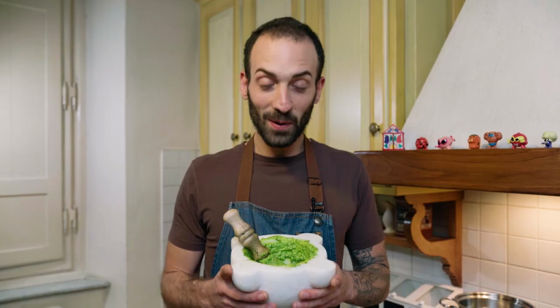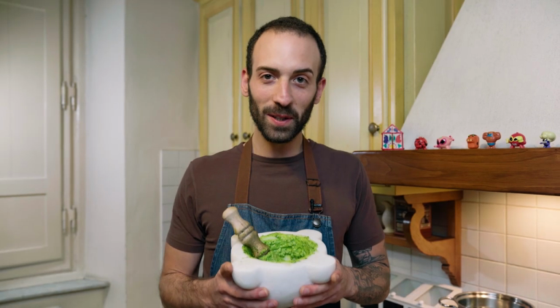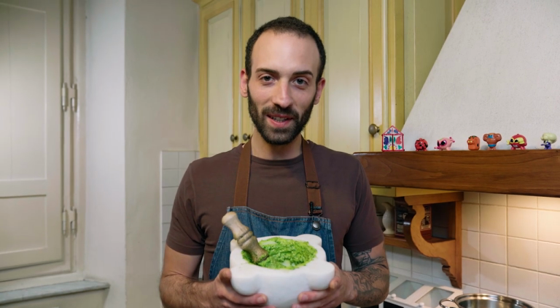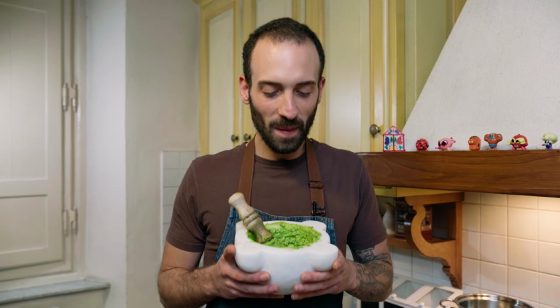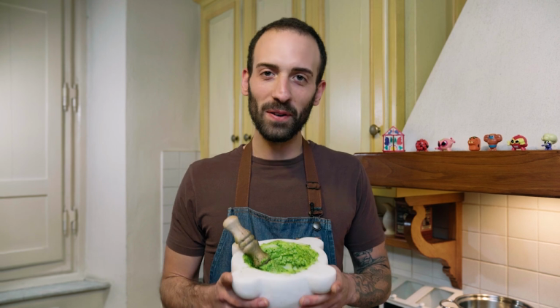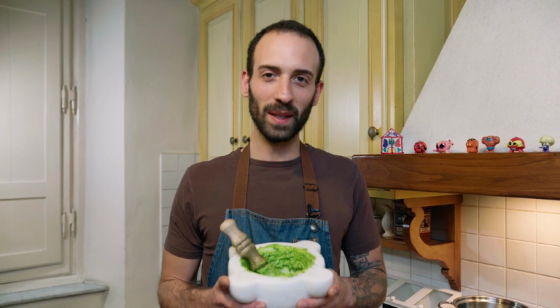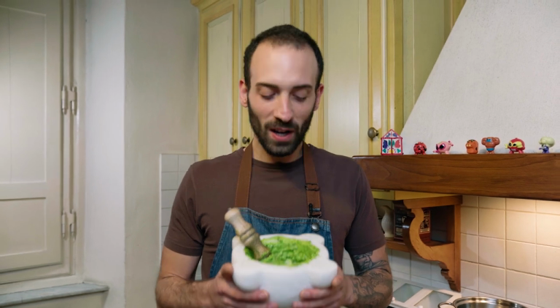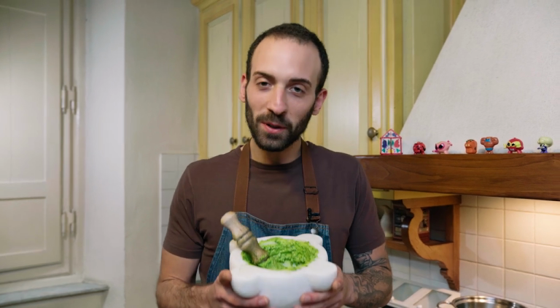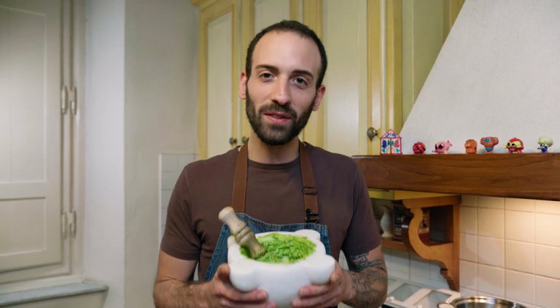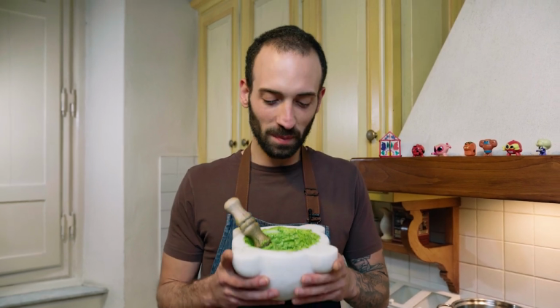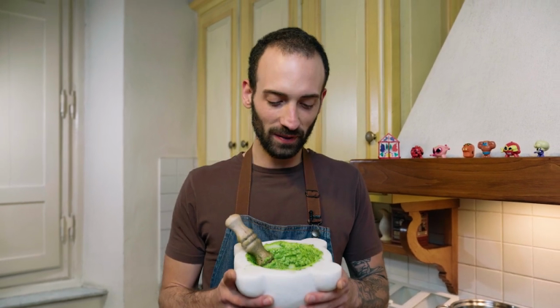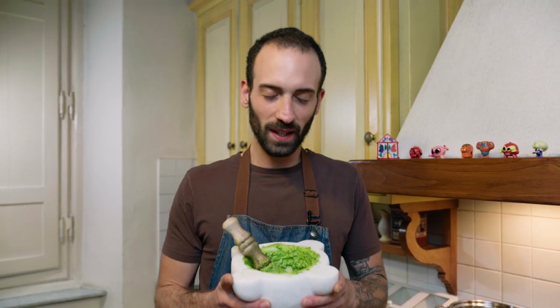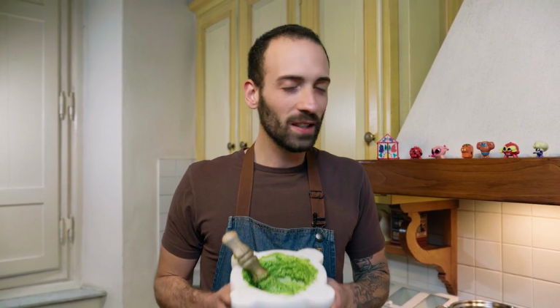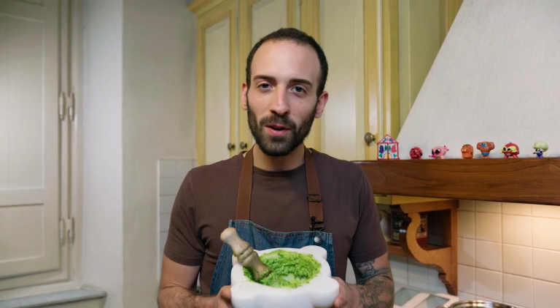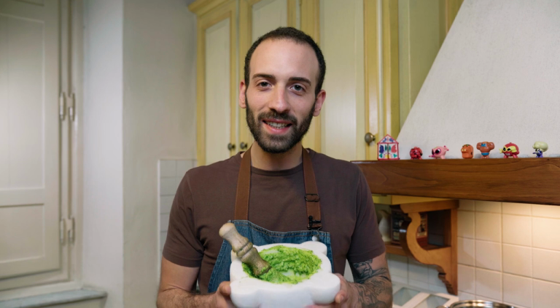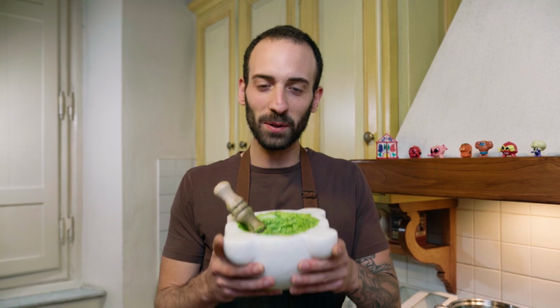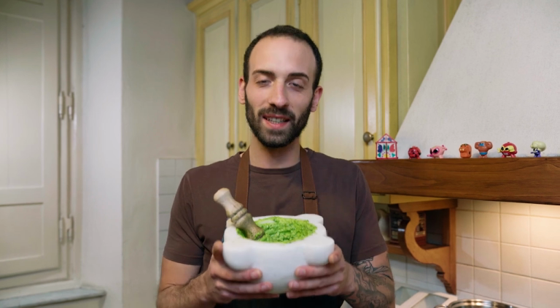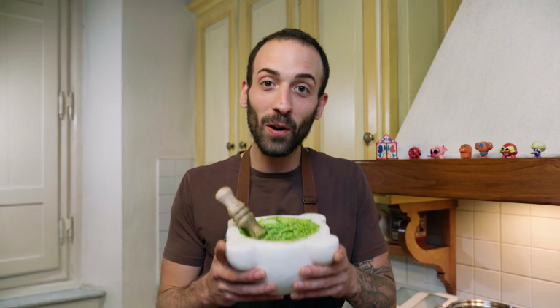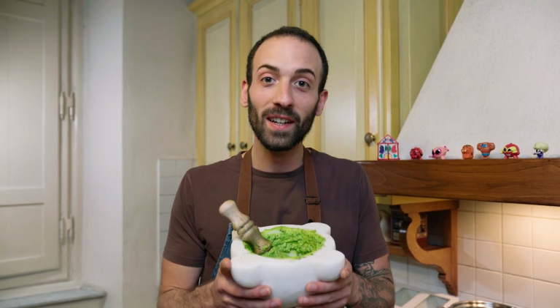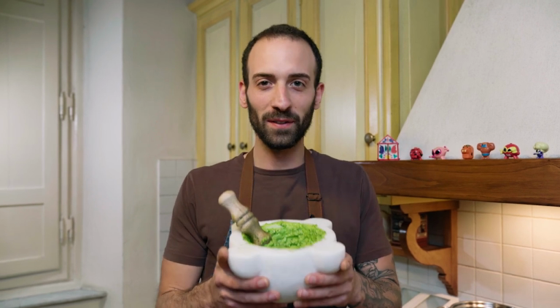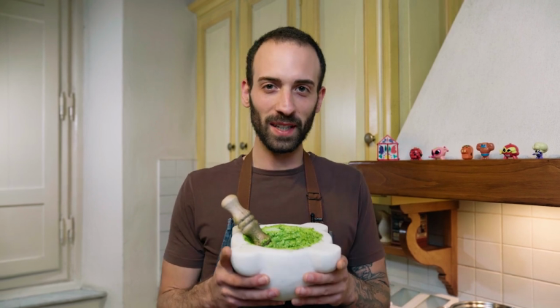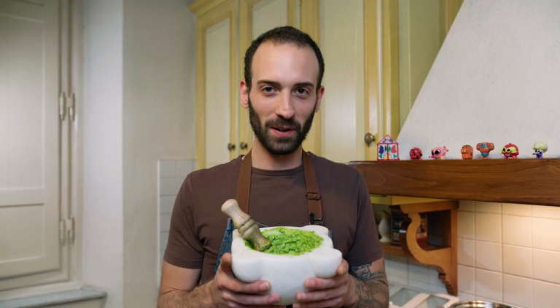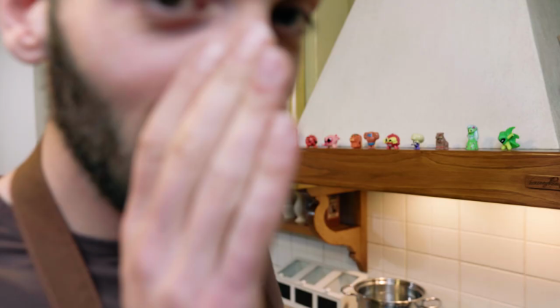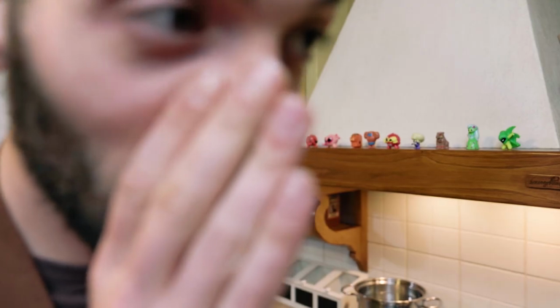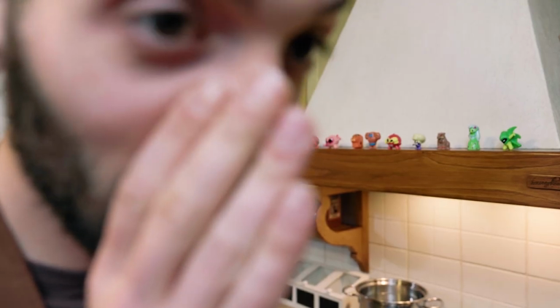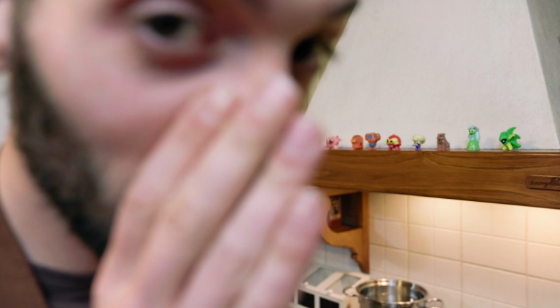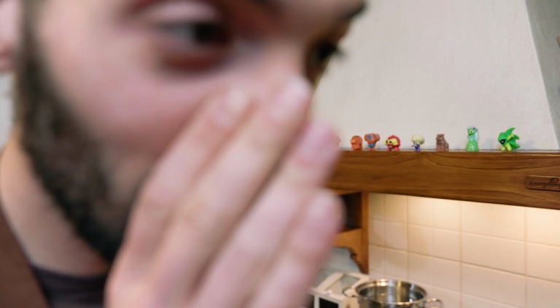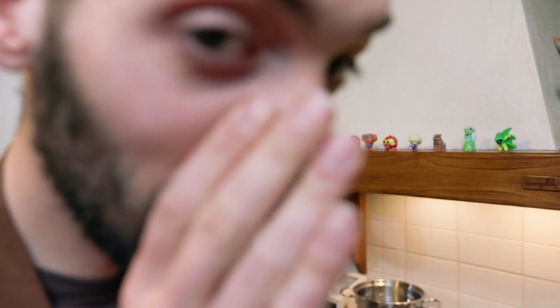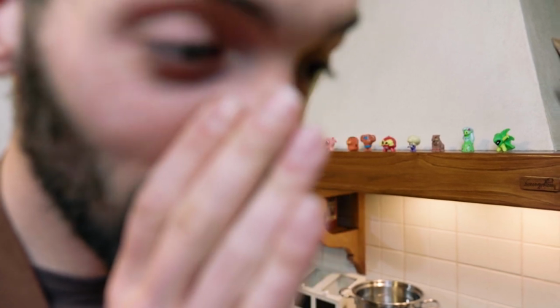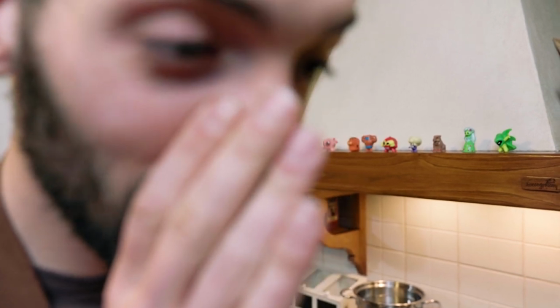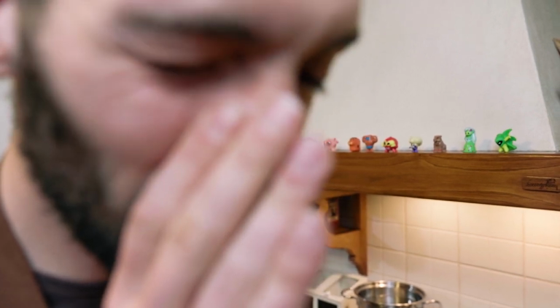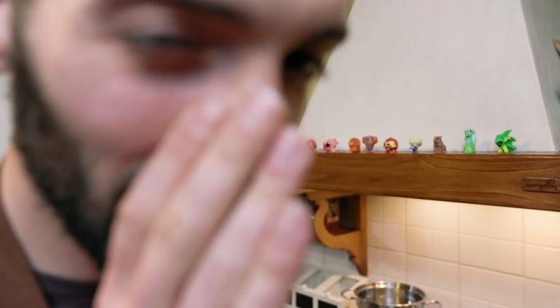Look at what we've achieved — perfect pesto, so rich in flavor and perfume, so romantic that you could use it as a cologne for that first date with your crush. If you're really mad enough to do this, please let me know in the comments. I'm super curious.